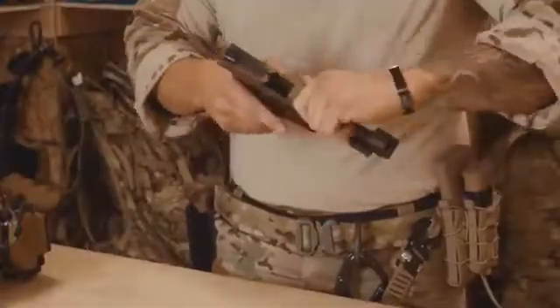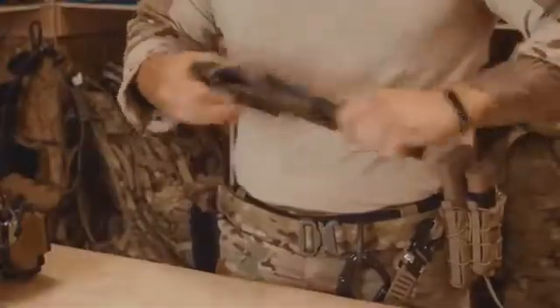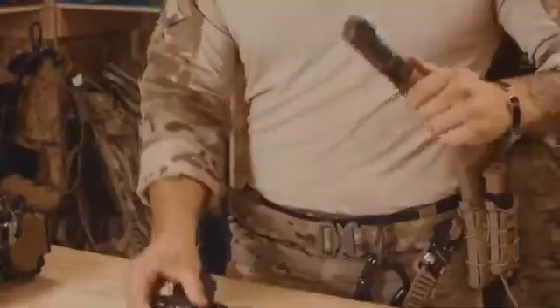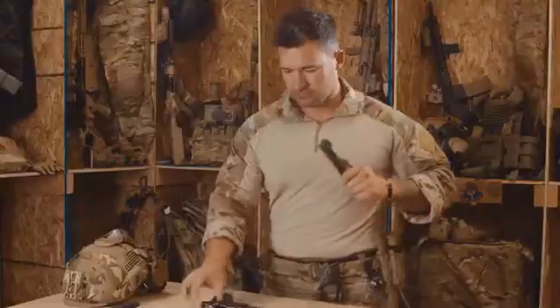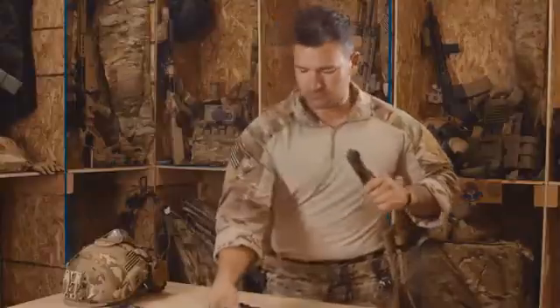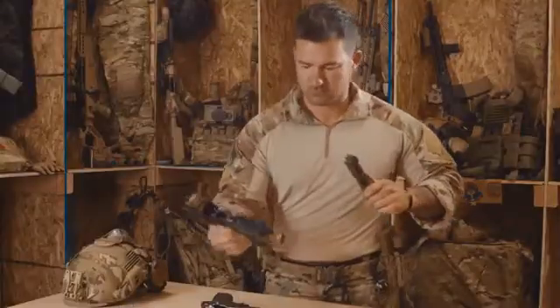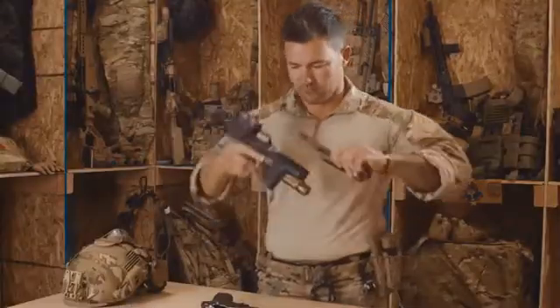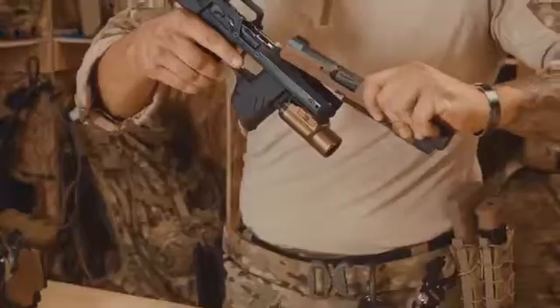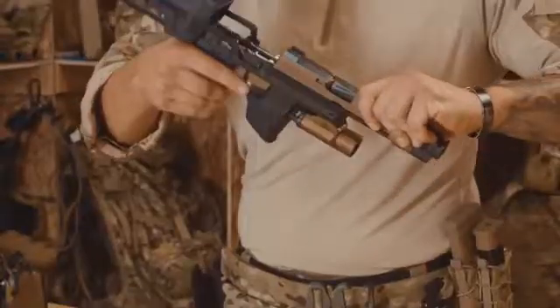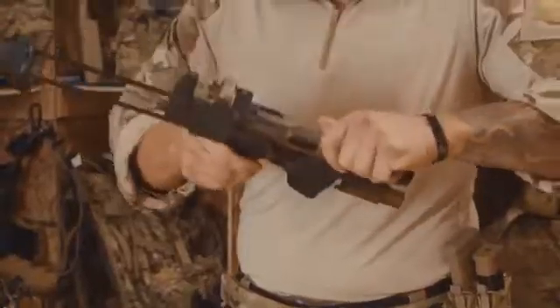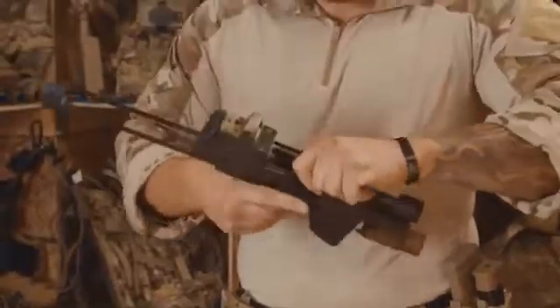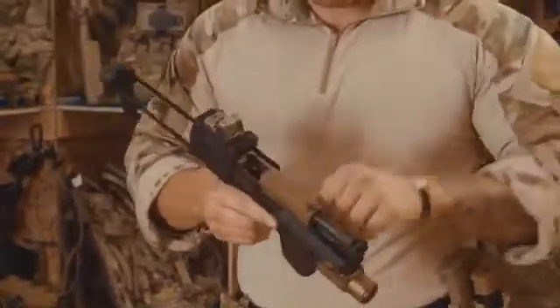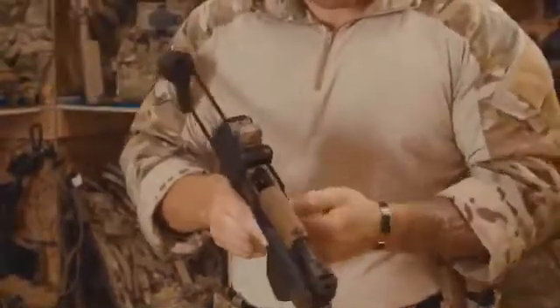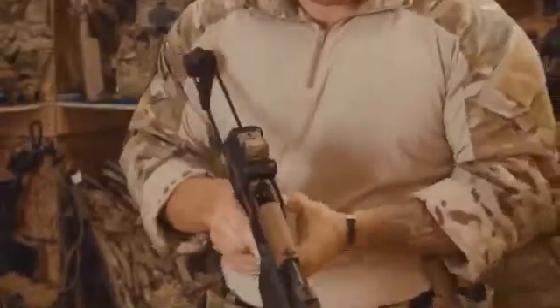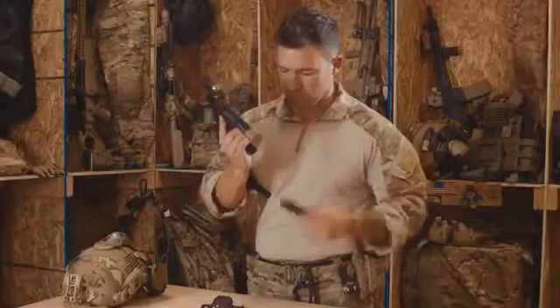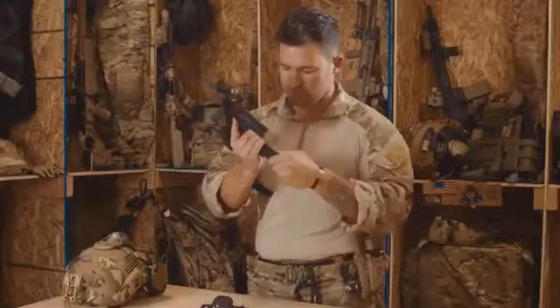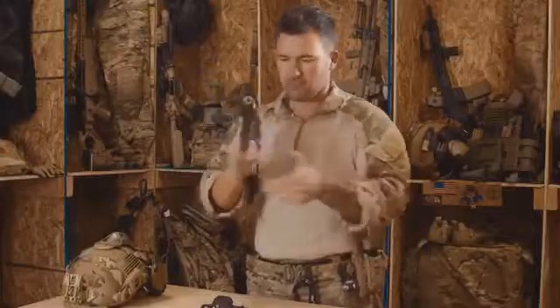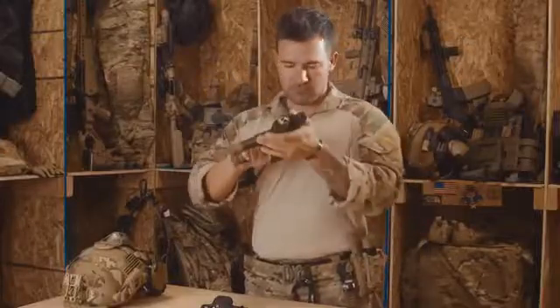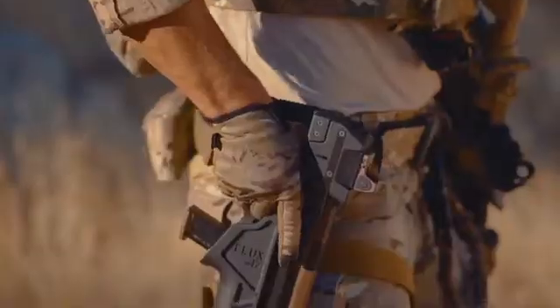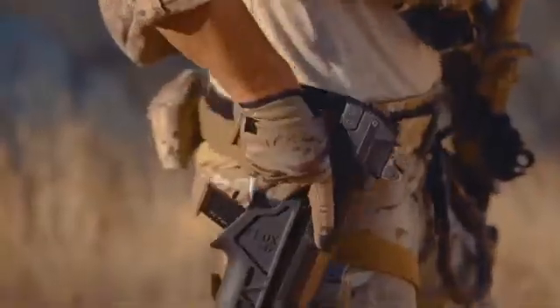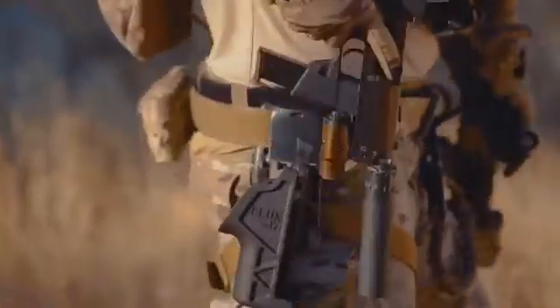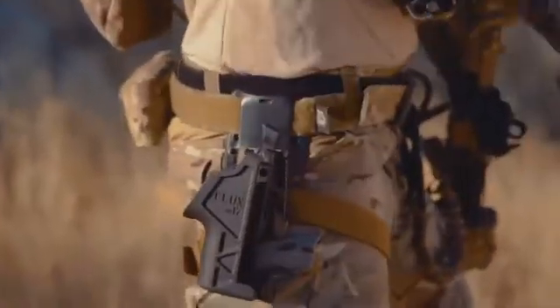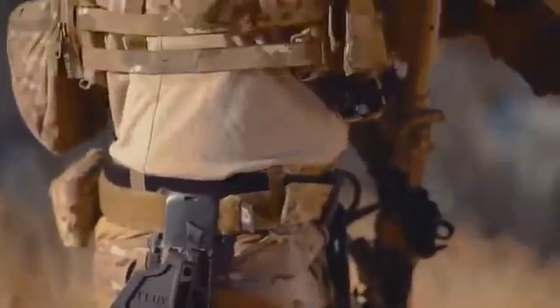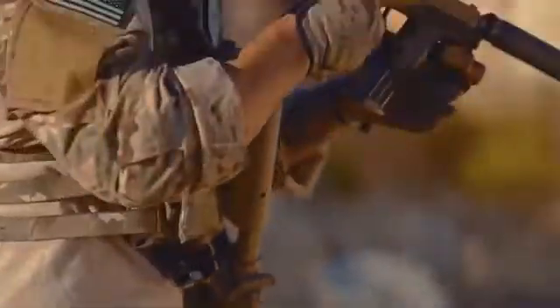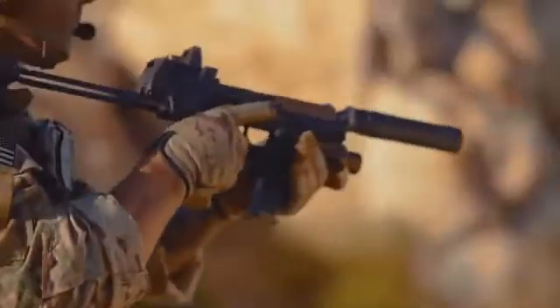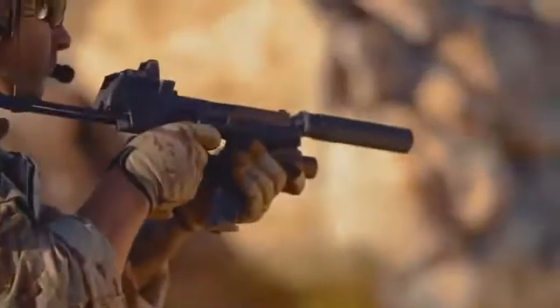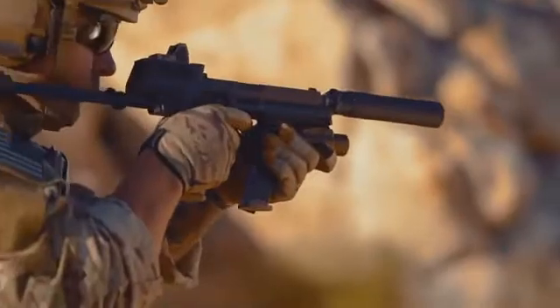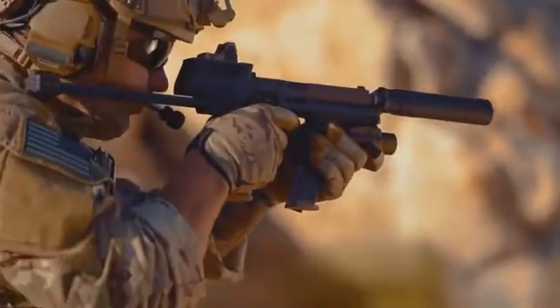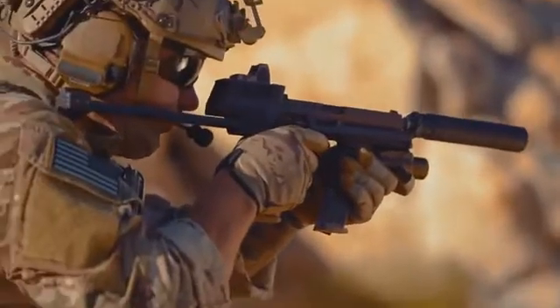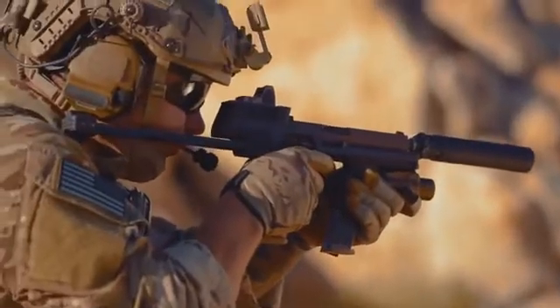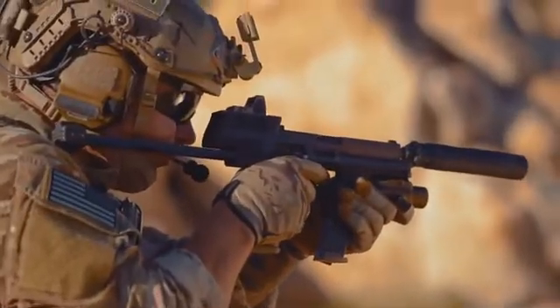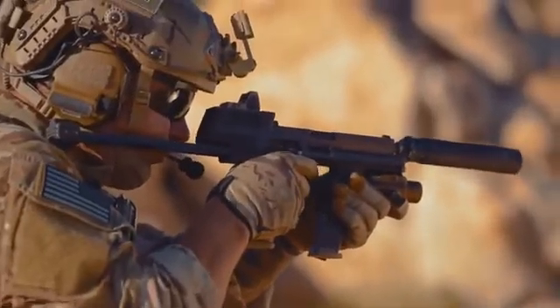It also works with the SIG 320 series. It can take as little as 60 seconds to install. It utilizes the weapon soldiers are already issued, costing thousands less than the price of fielding and training units on a new gun.